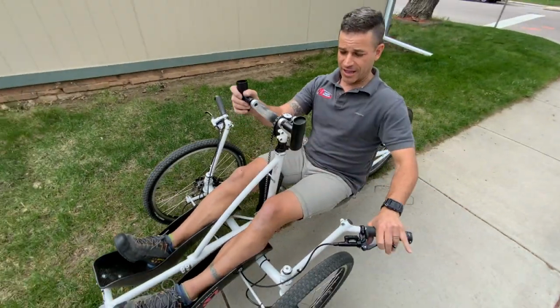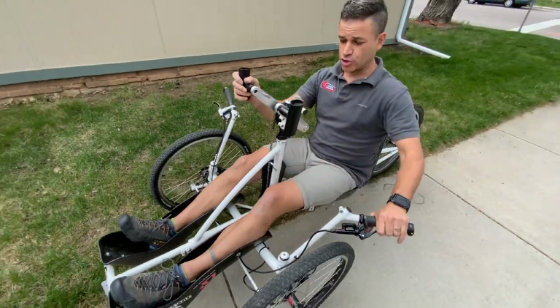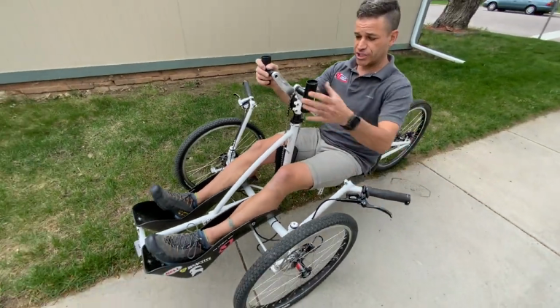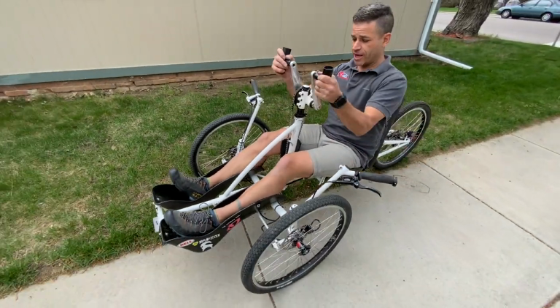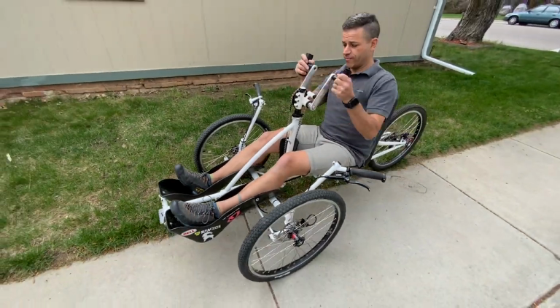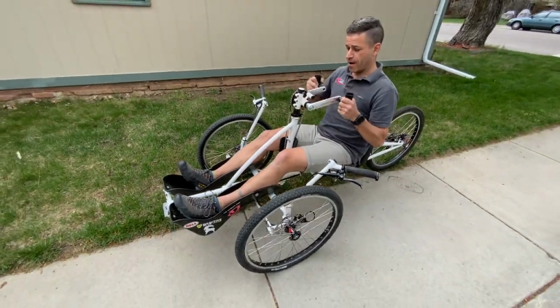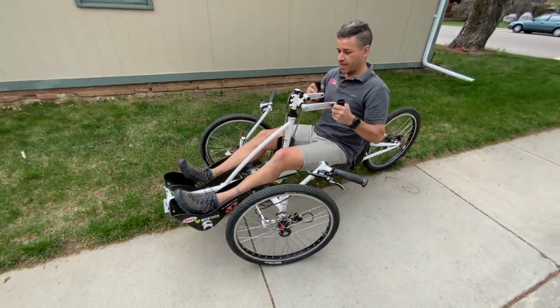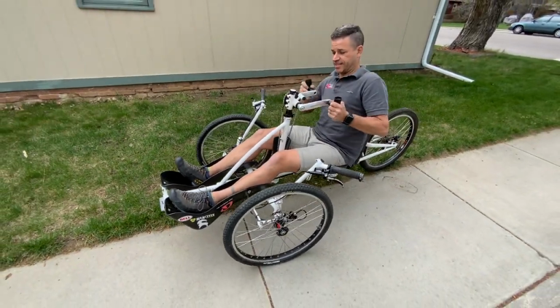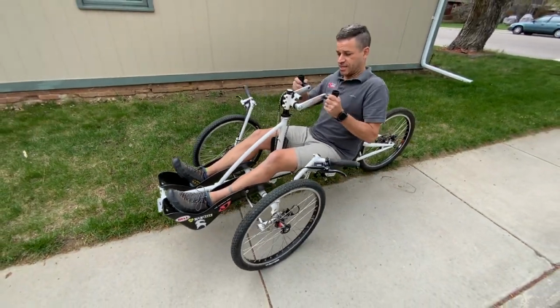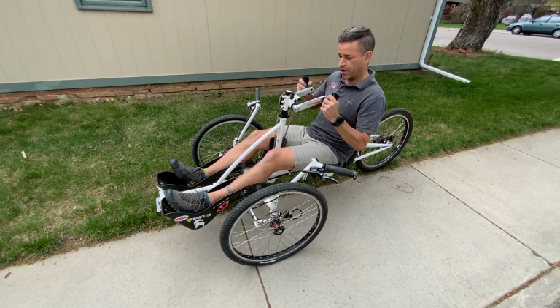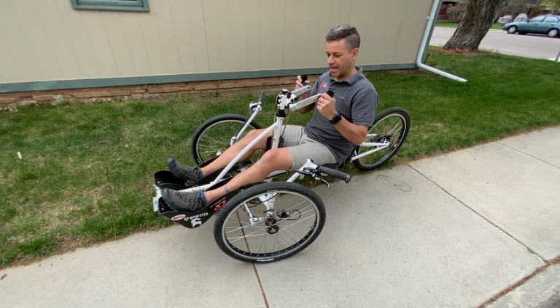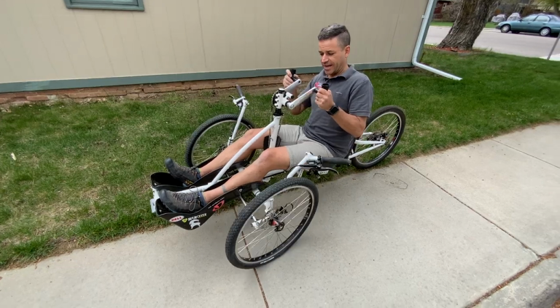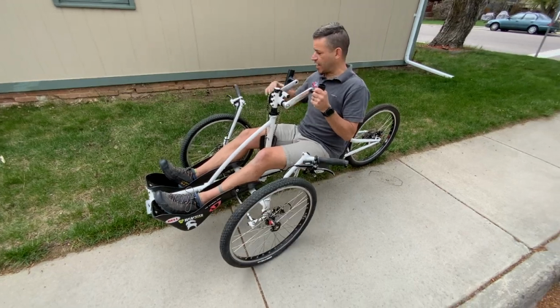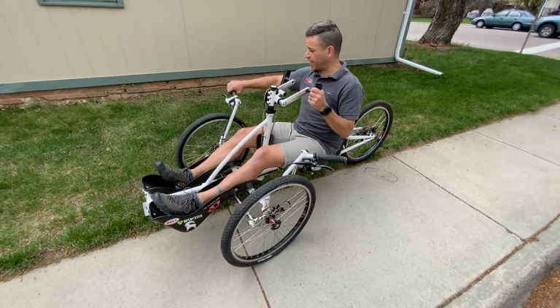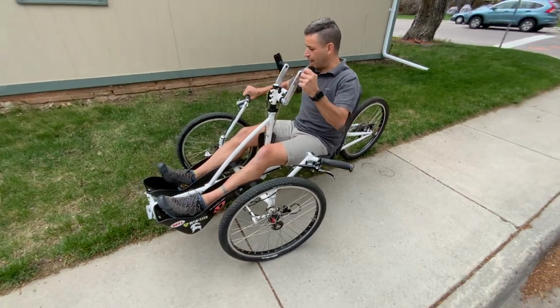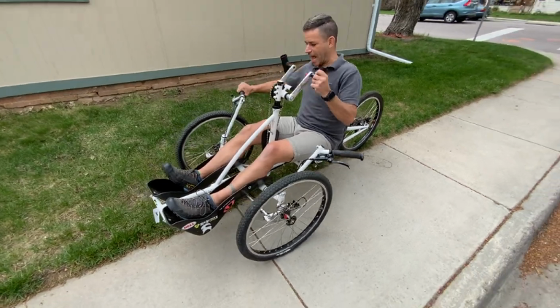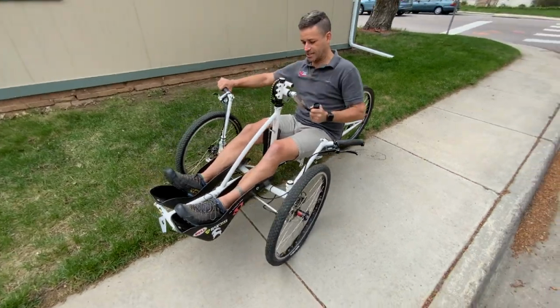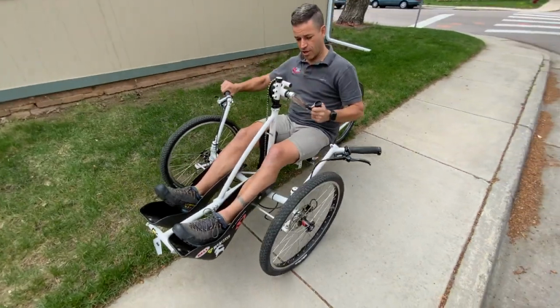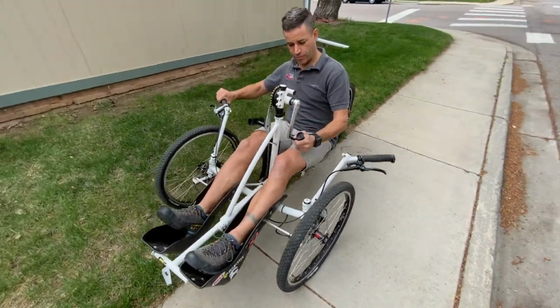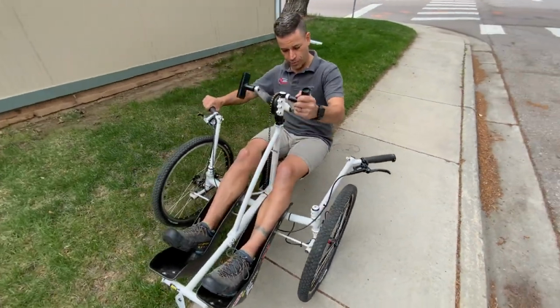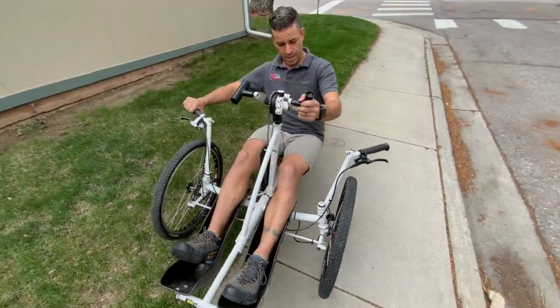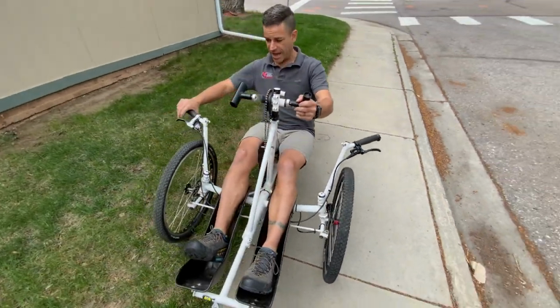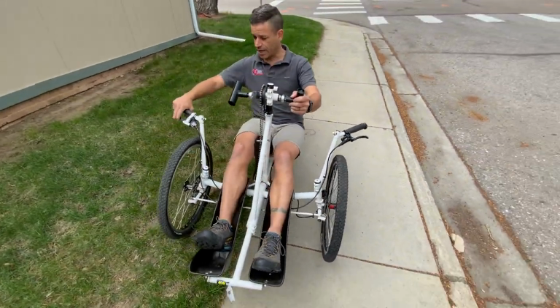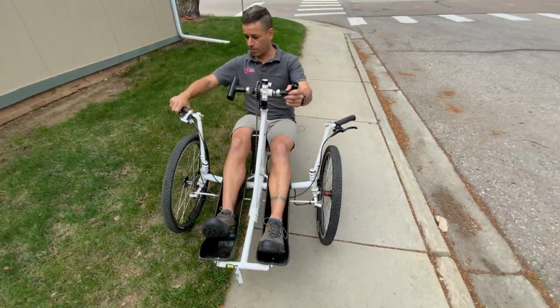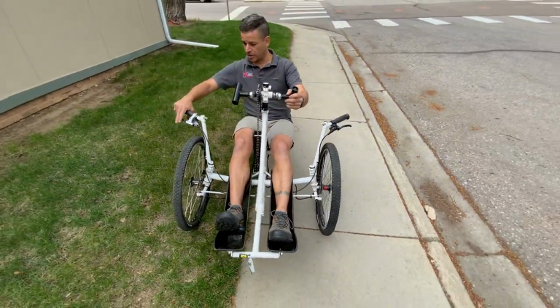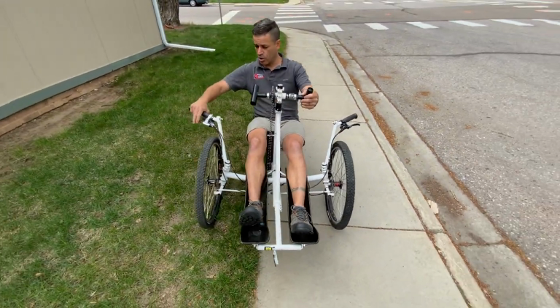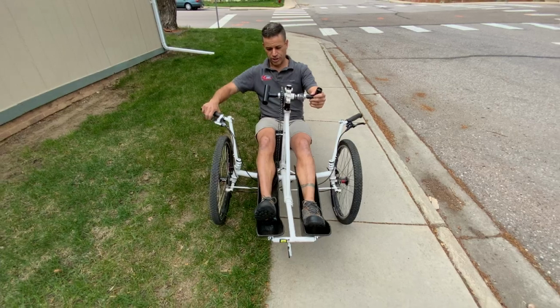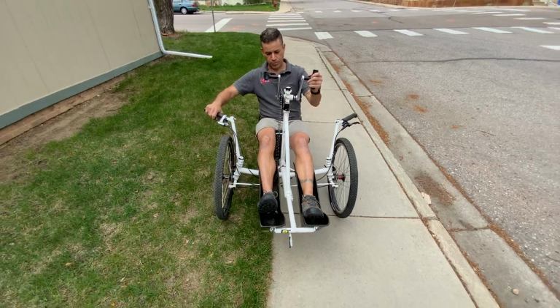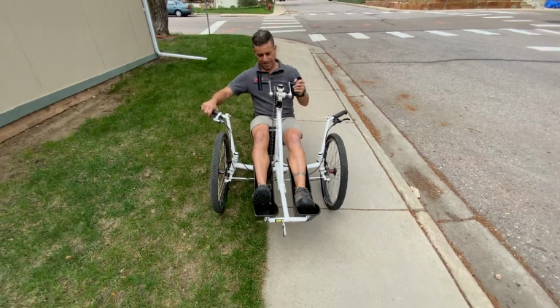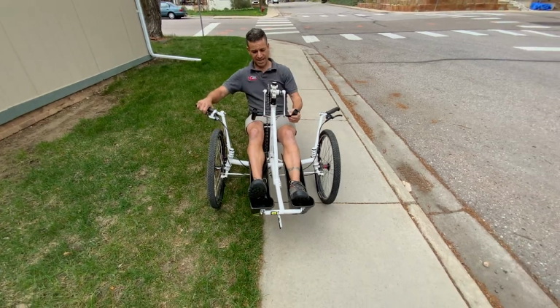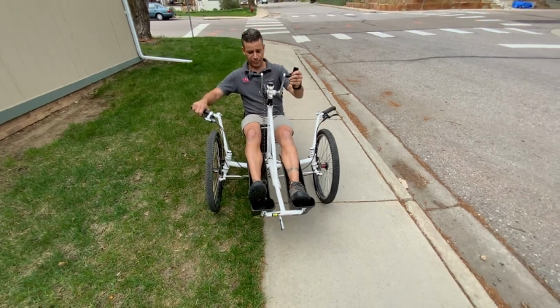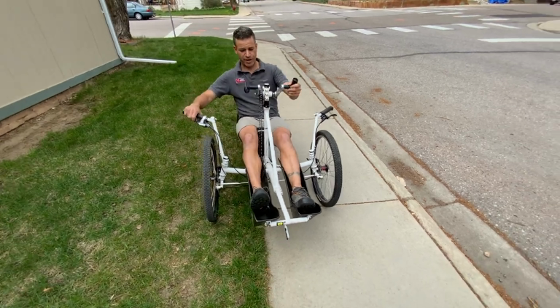It allows dual steering from the hand itself as well as through the actual handlebars, which is your brake. It does have a freewheel.